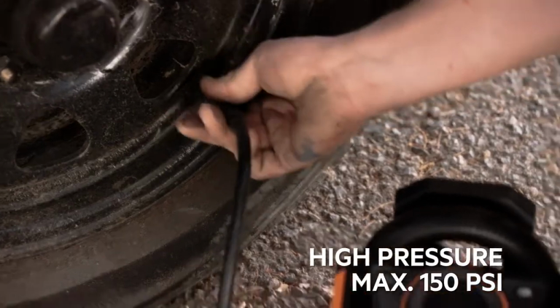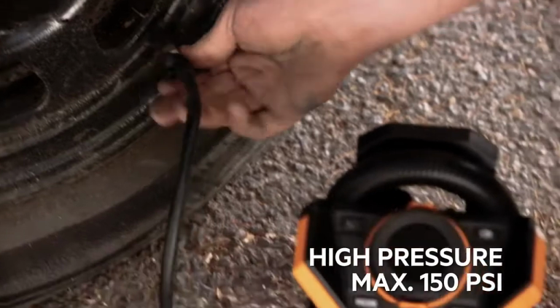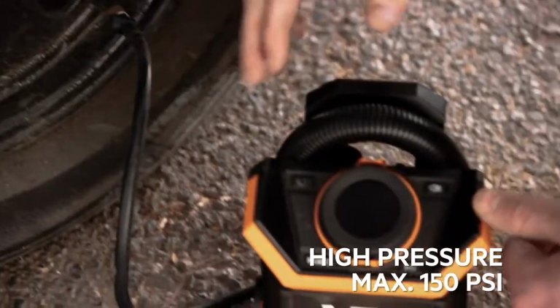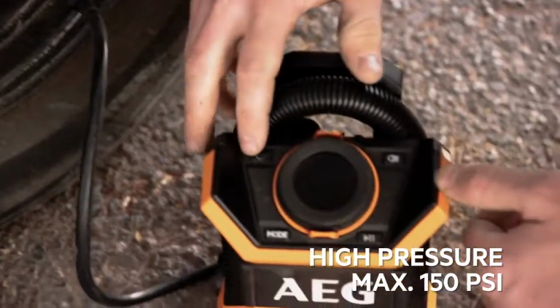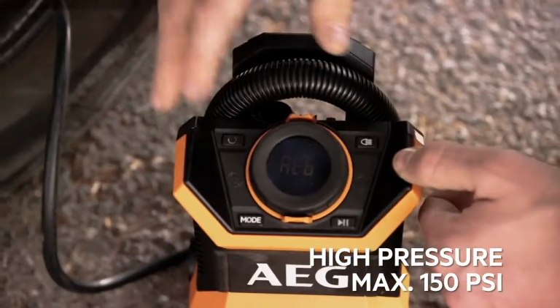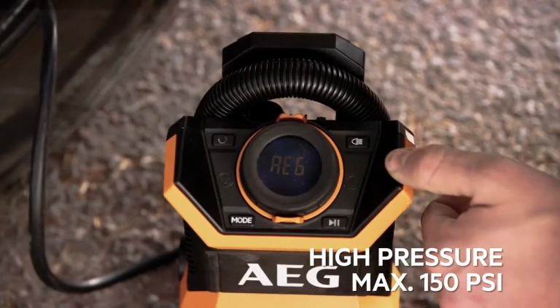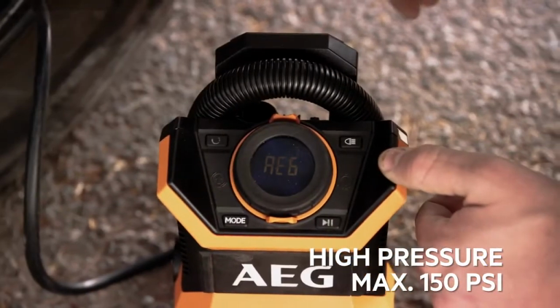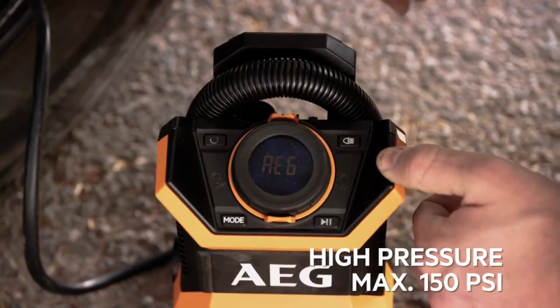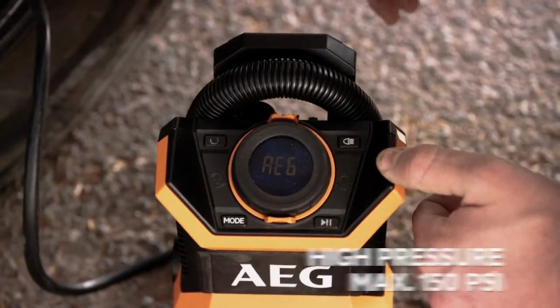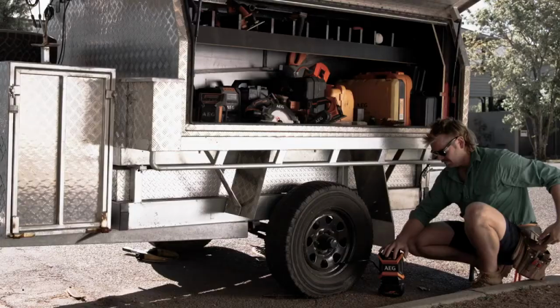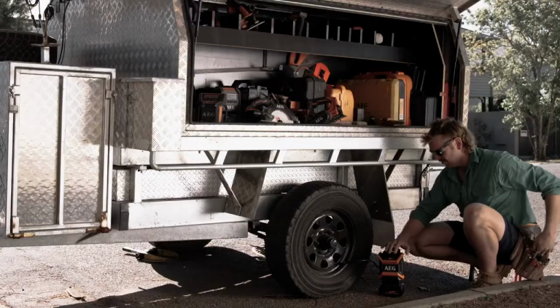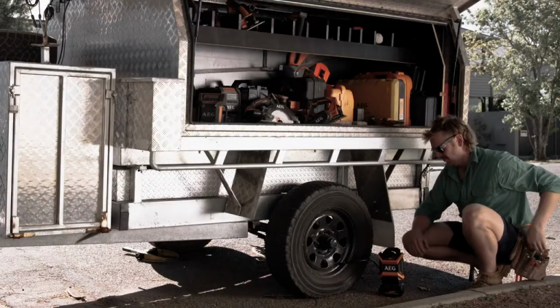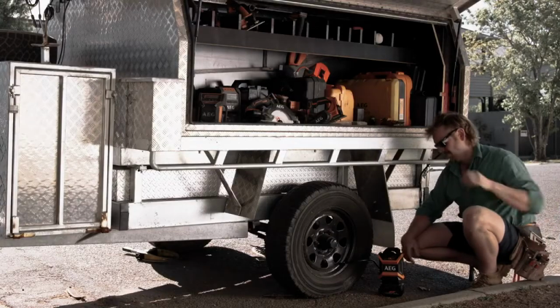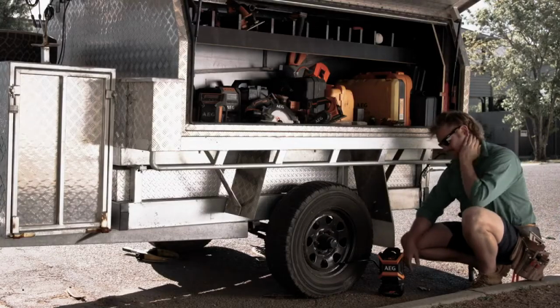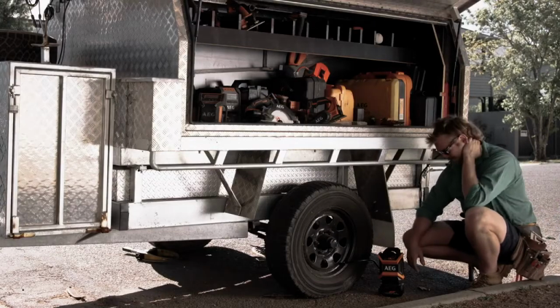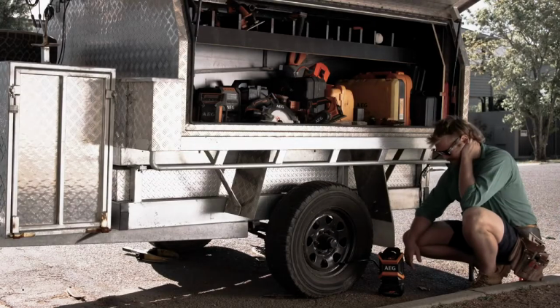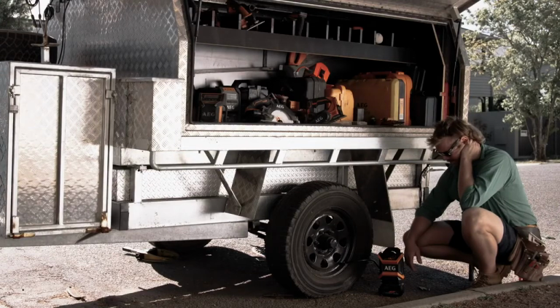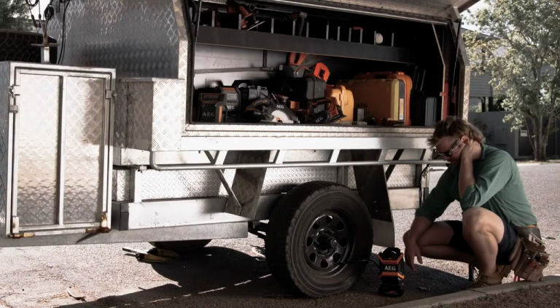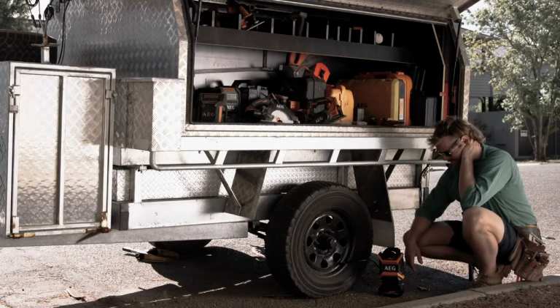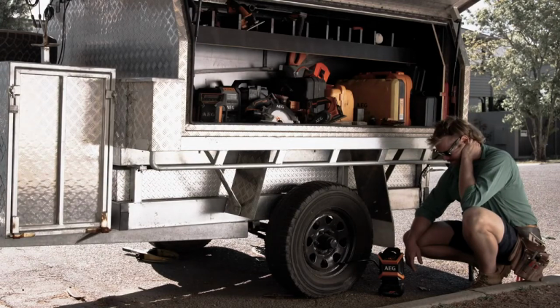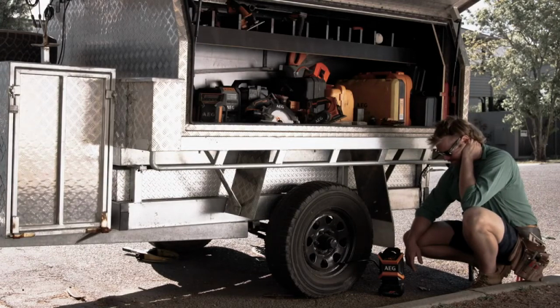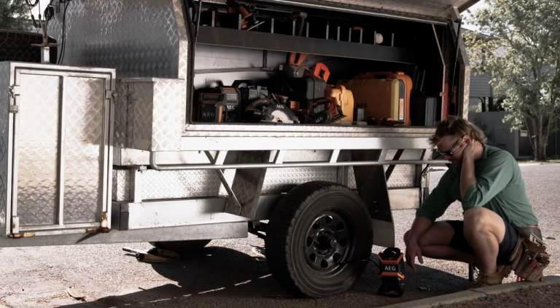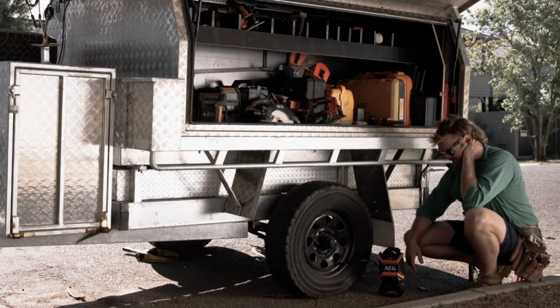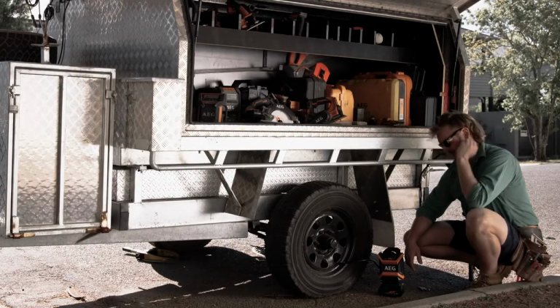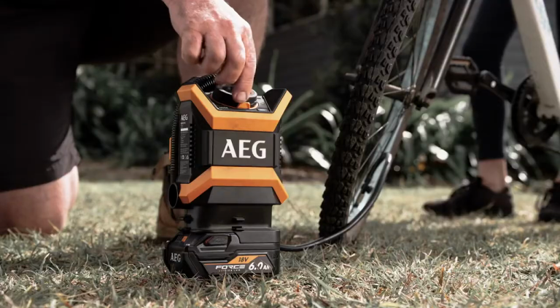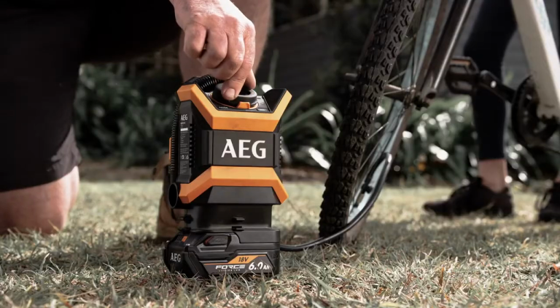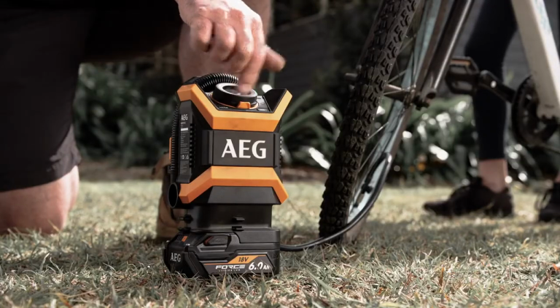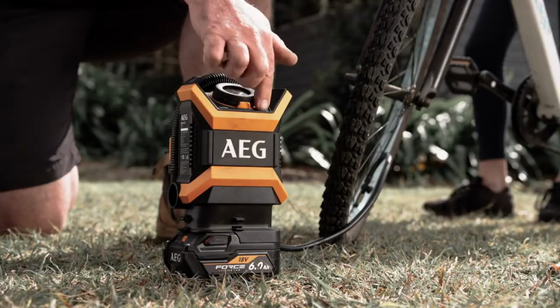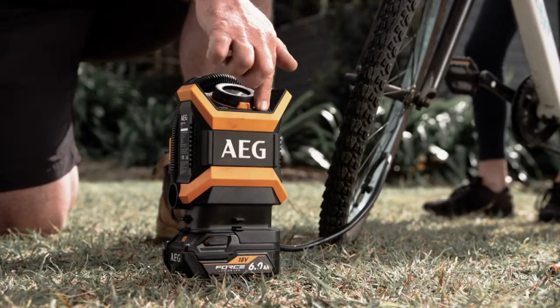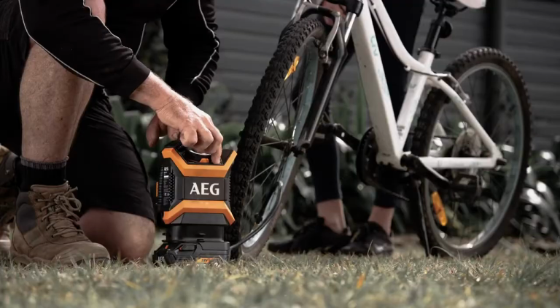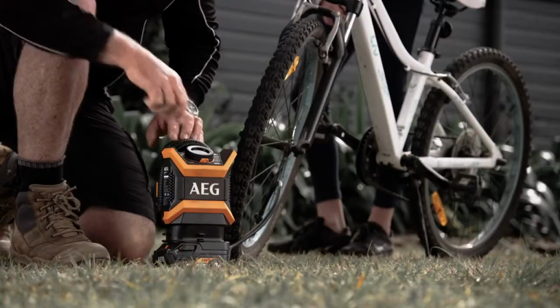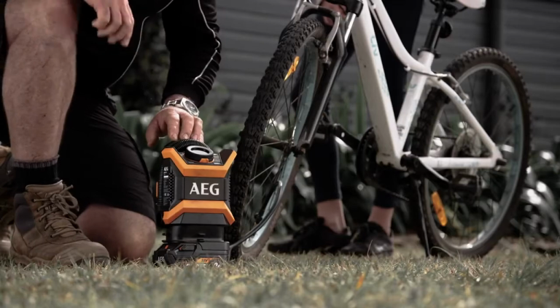Just click in your 18 volt battery and you can reach any tyre without having to worry about compressor hoses being too short or coiled around objects. It can also inflate bicycle tyres and sports equipment.